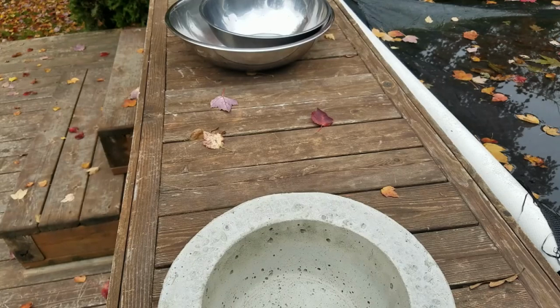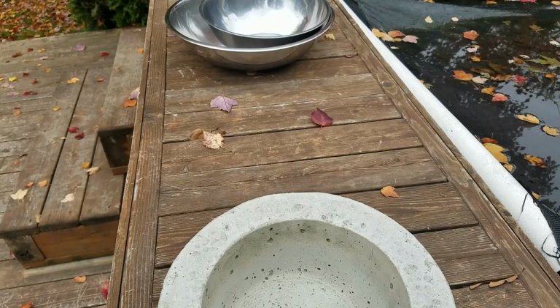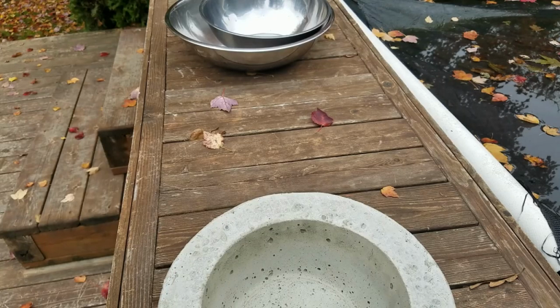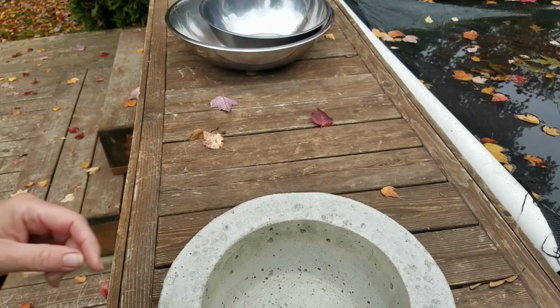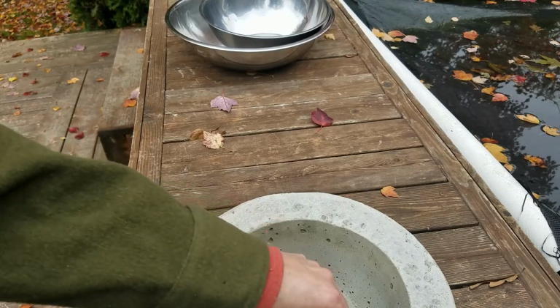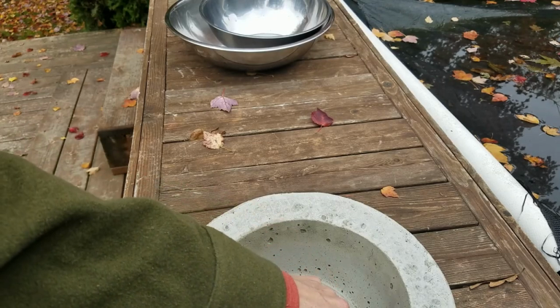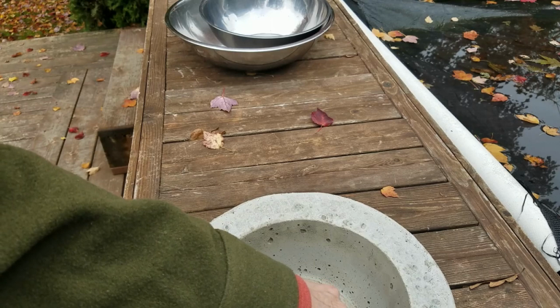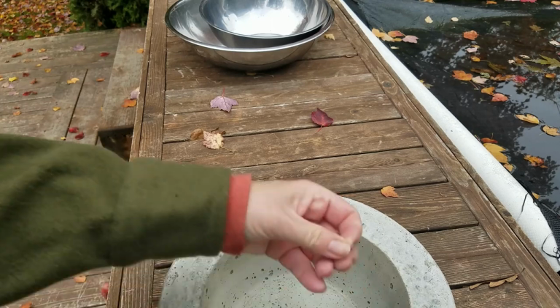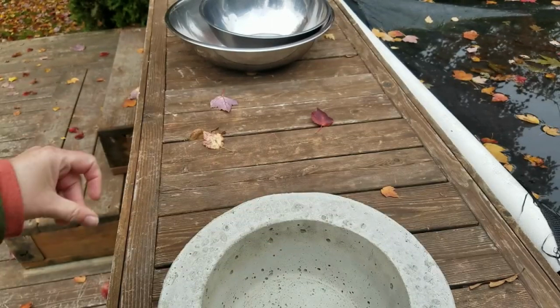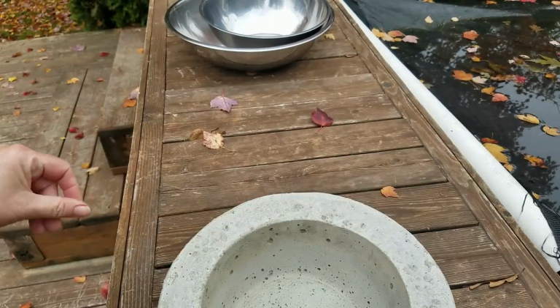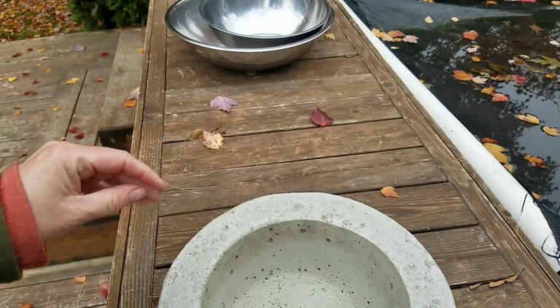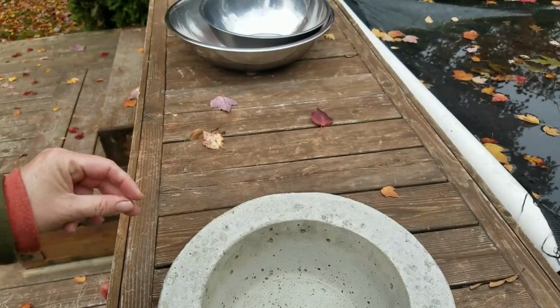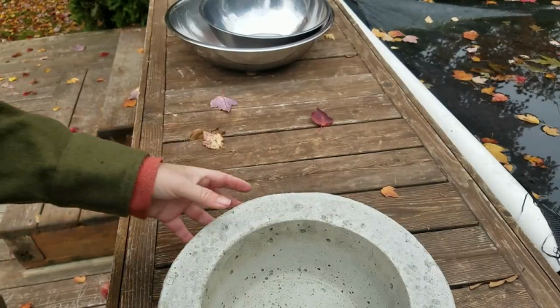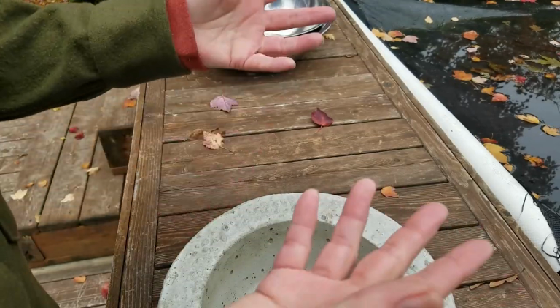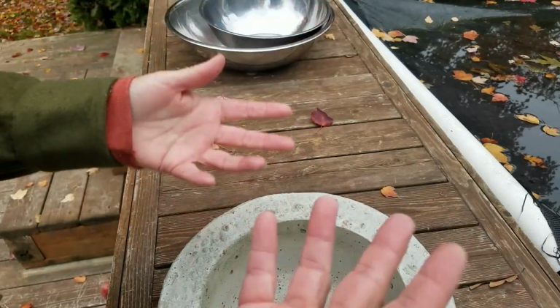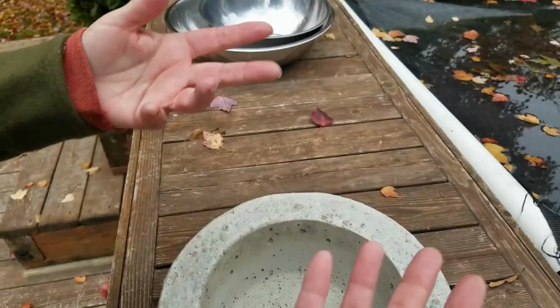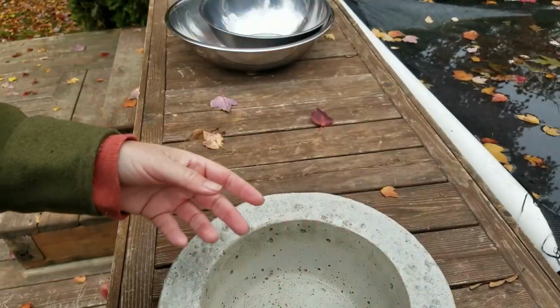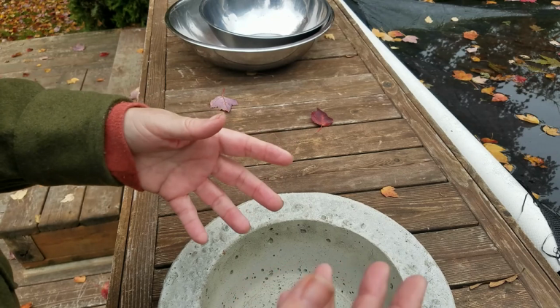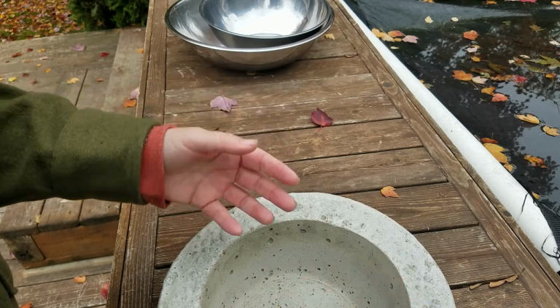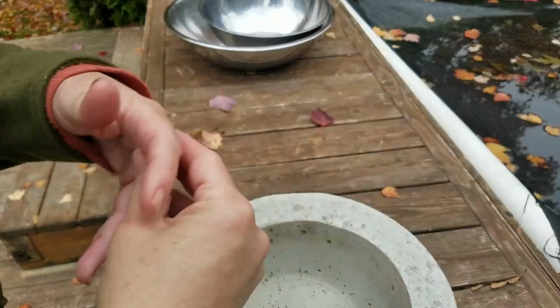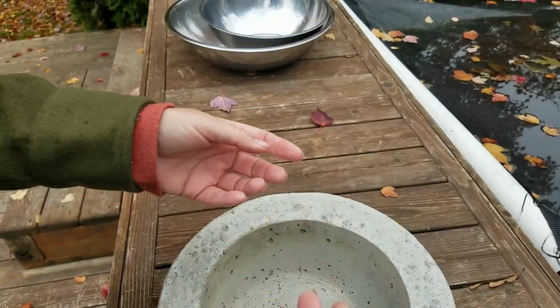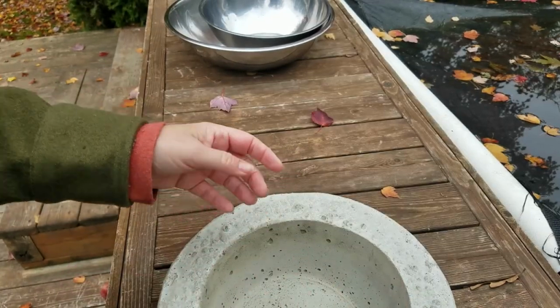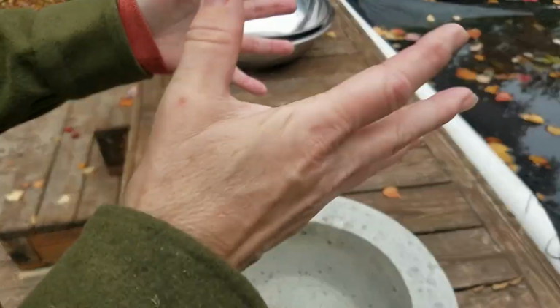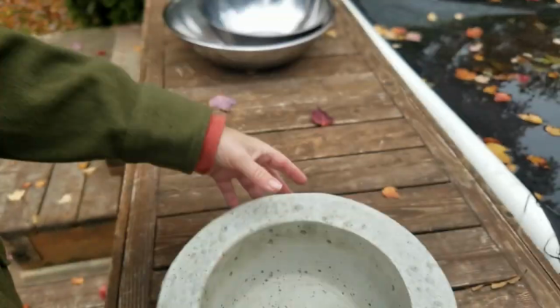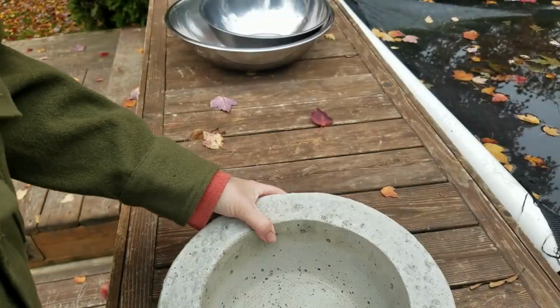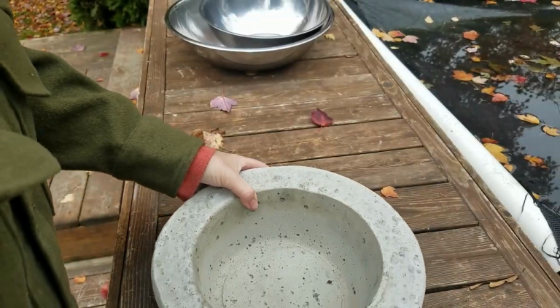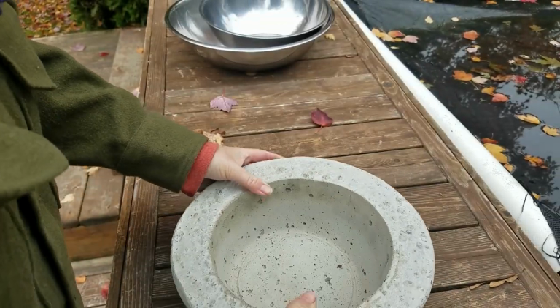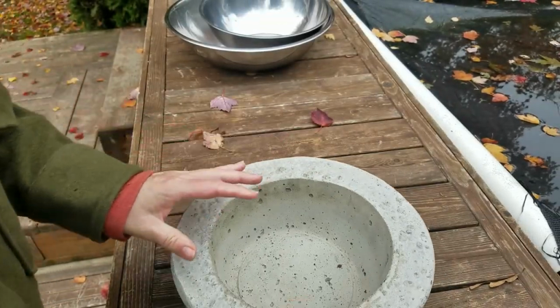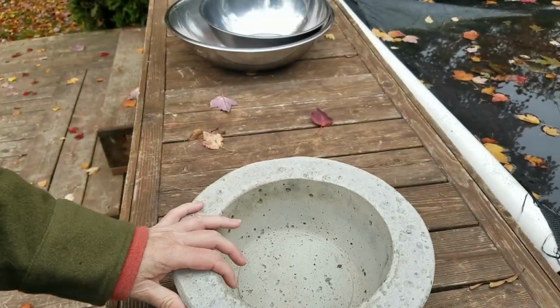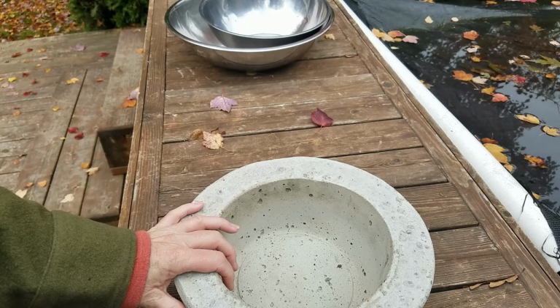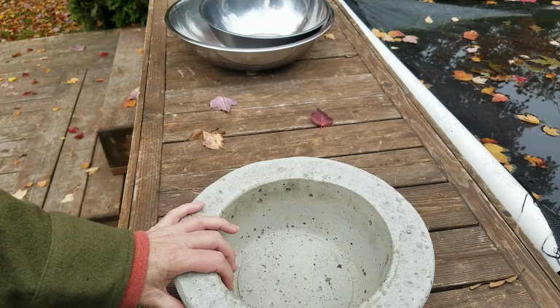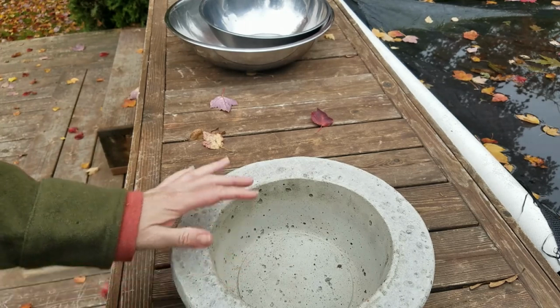Hi guys, it's me again. First off, please forgive the noise. Remember, I'm on a working farm — a small ranchy farm thing. Anyway, we do work. So you're going to hear noises from time to time.